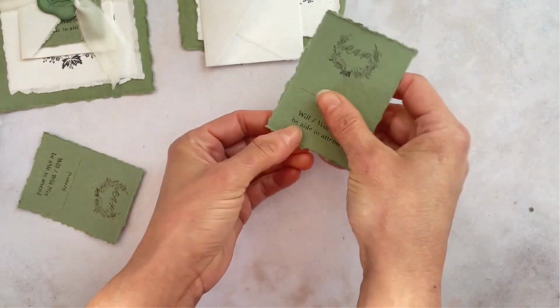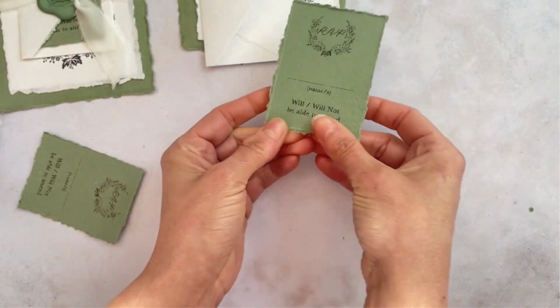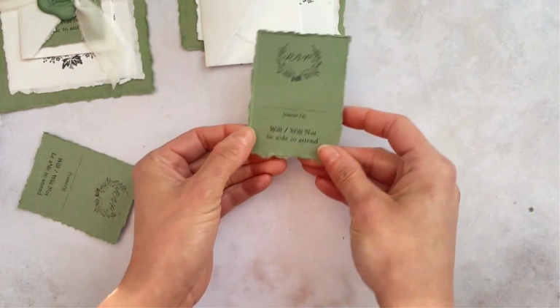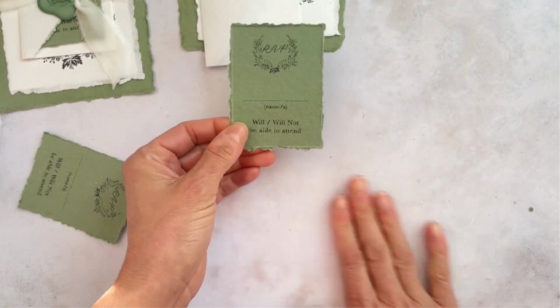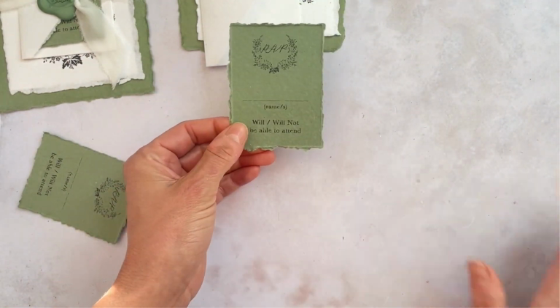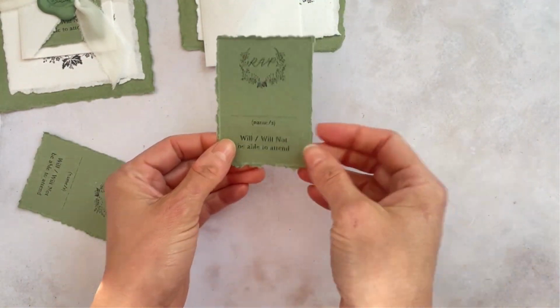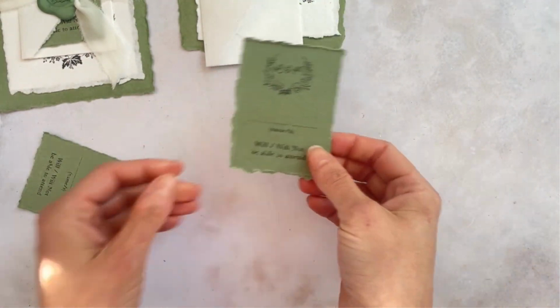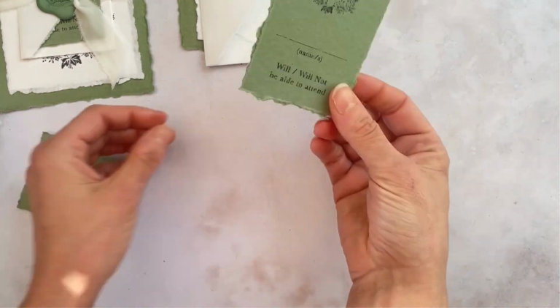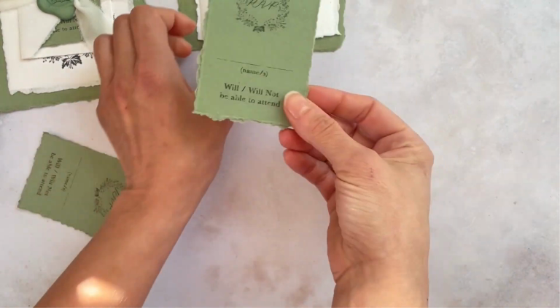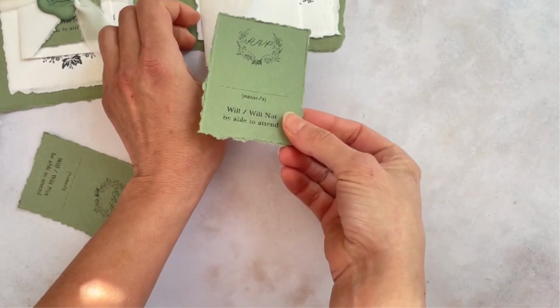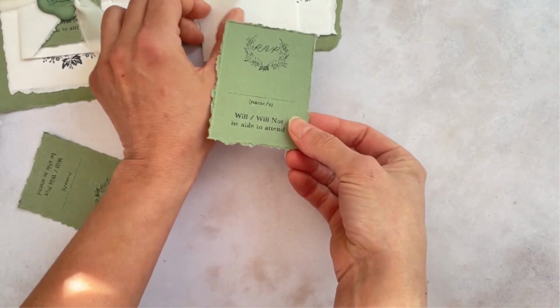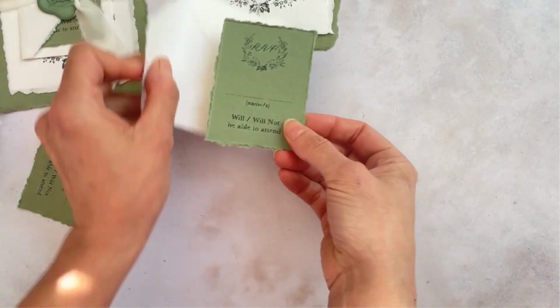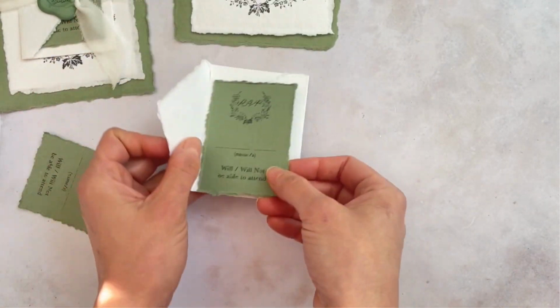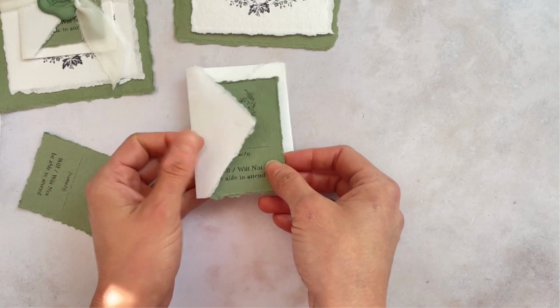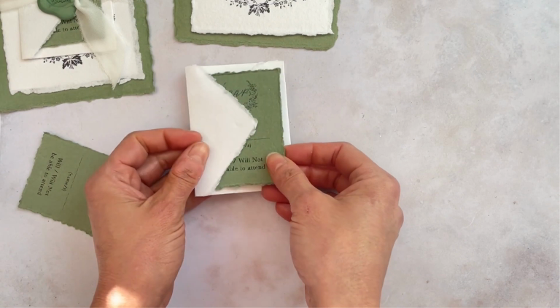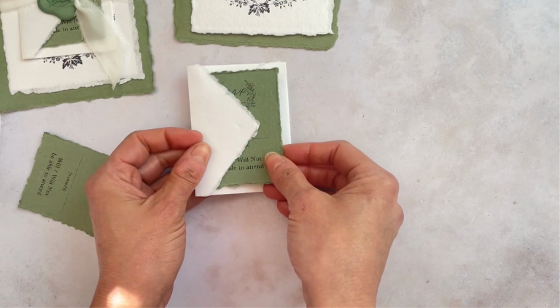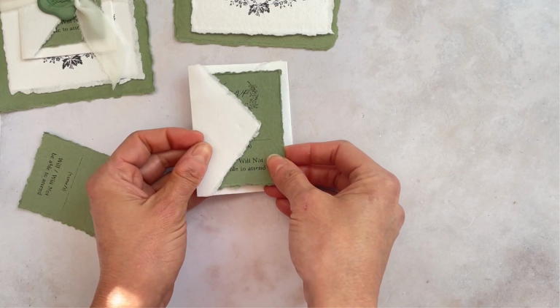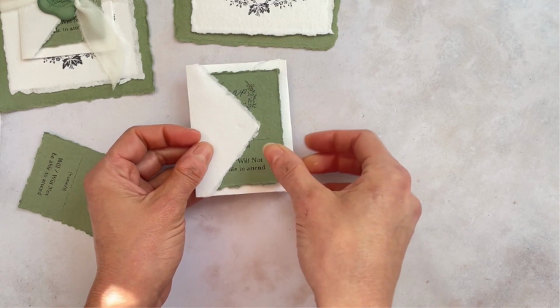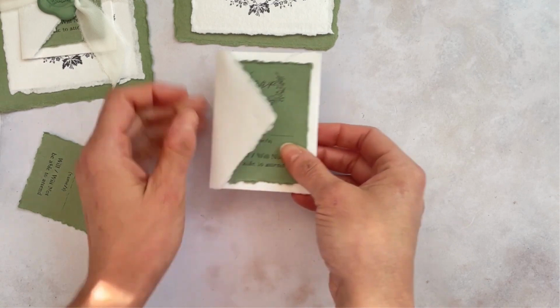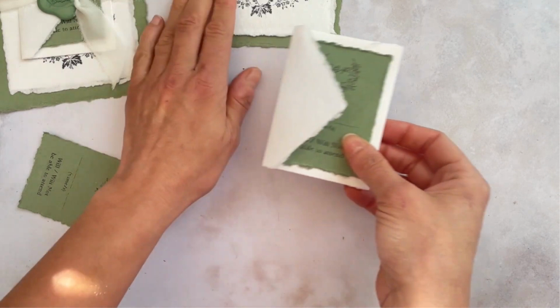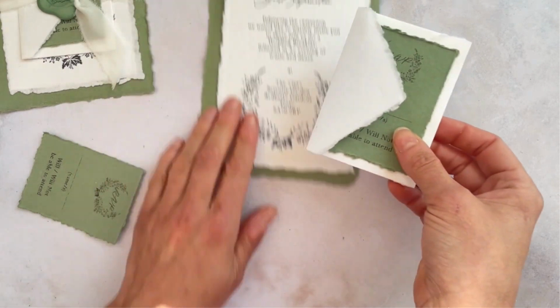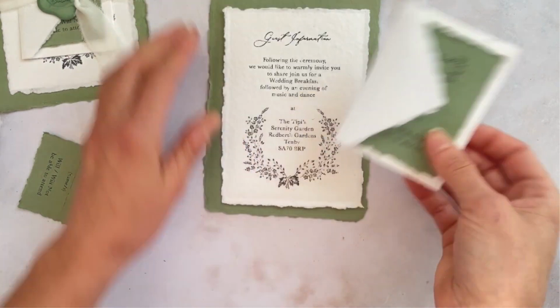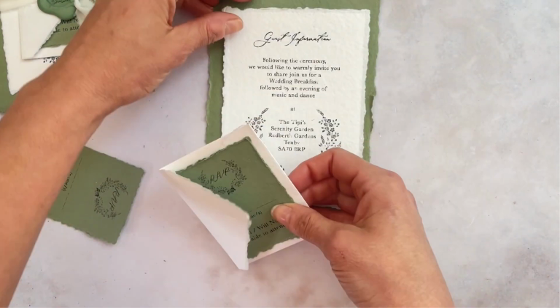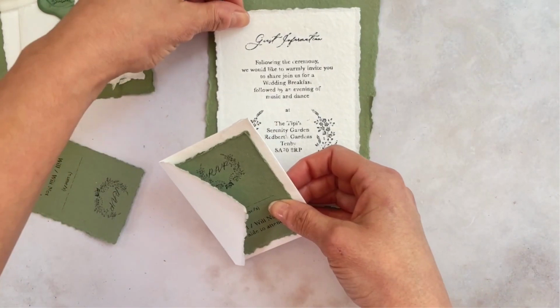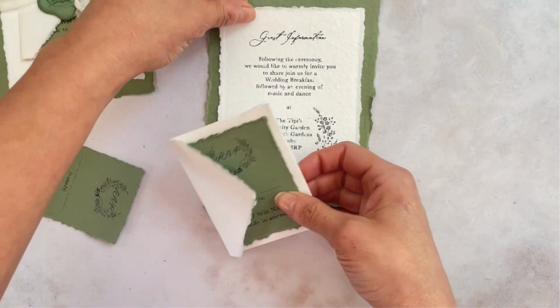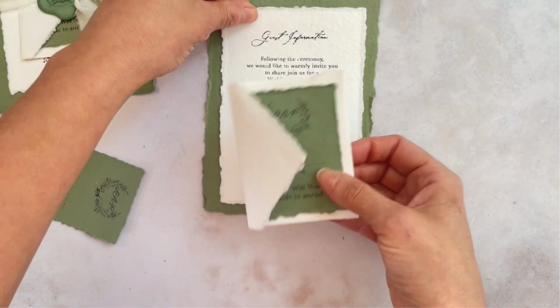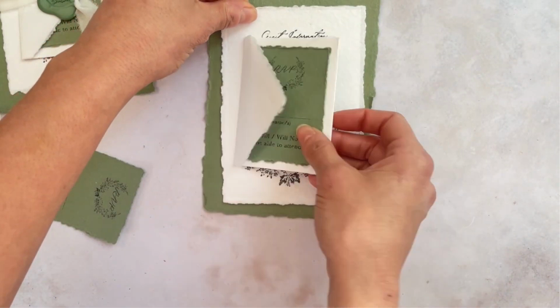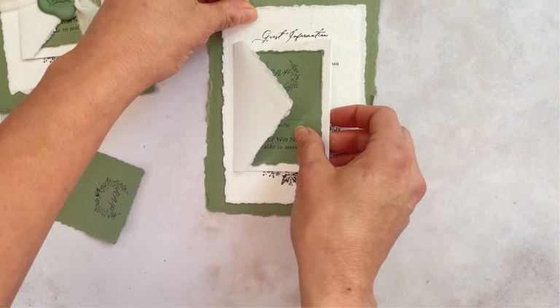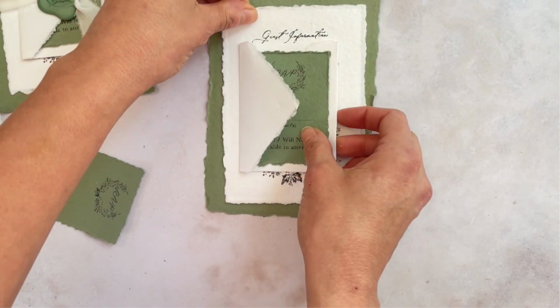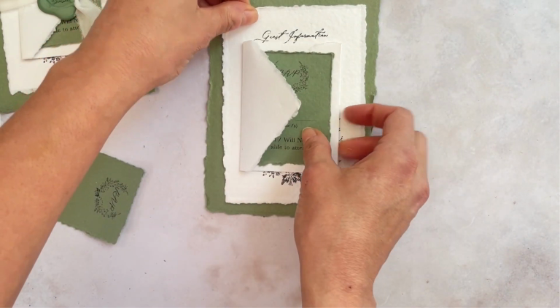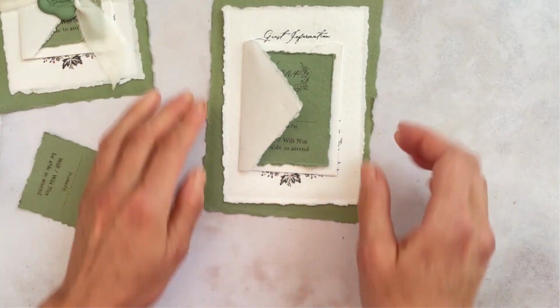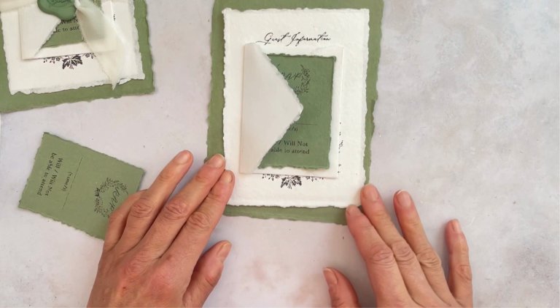So once we're done we're just going to pop that into the RSVP envelope and you can see it's just the perfect size, and then pop the invitation together.